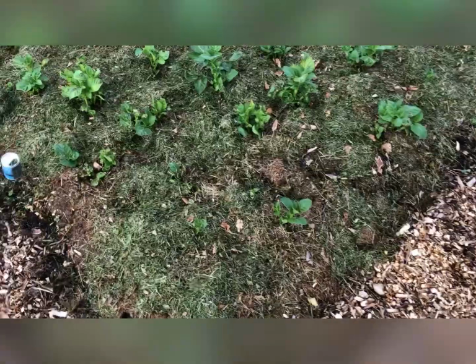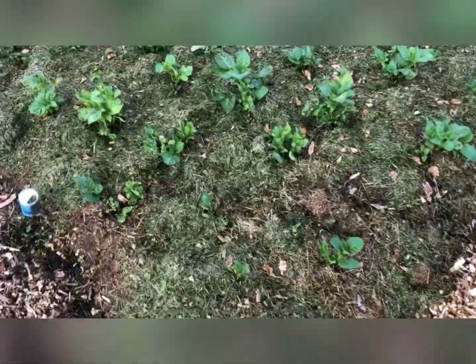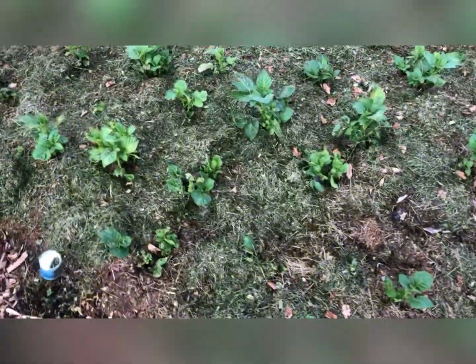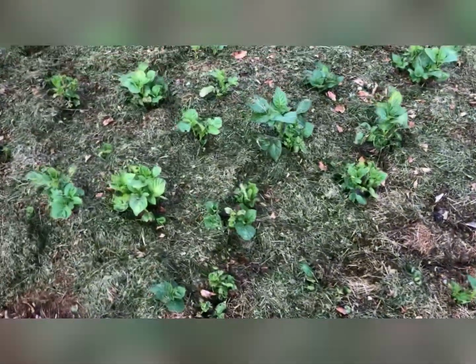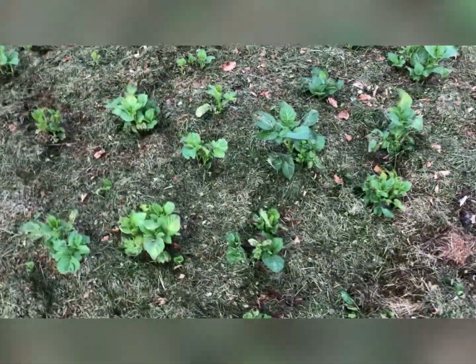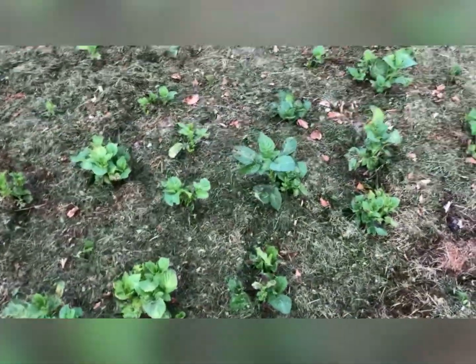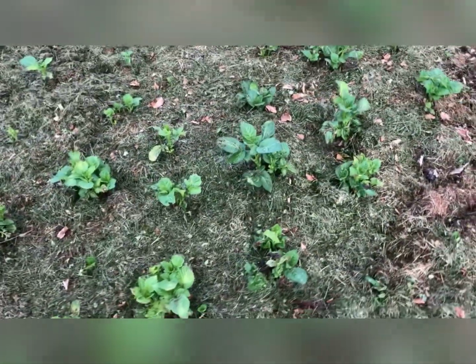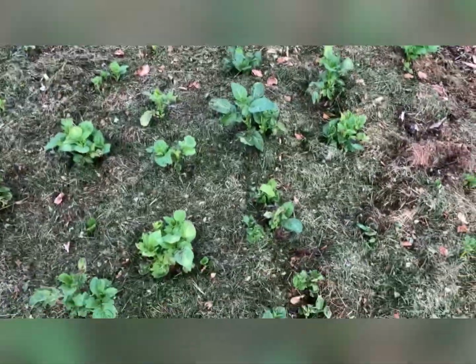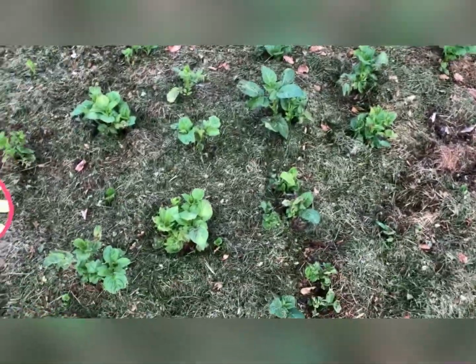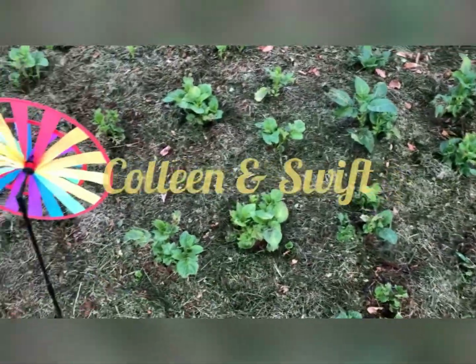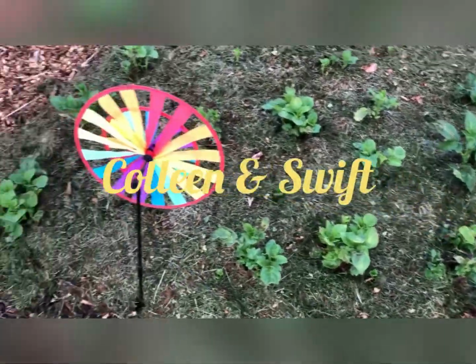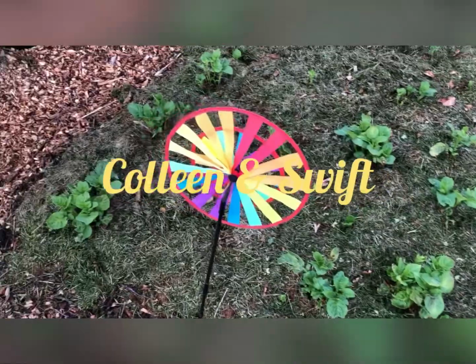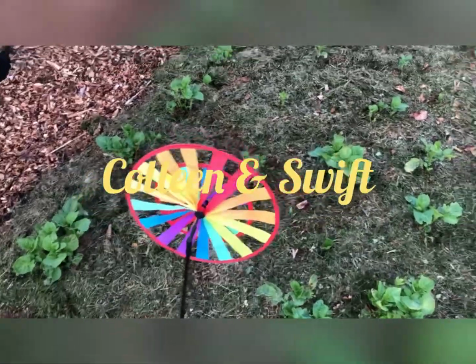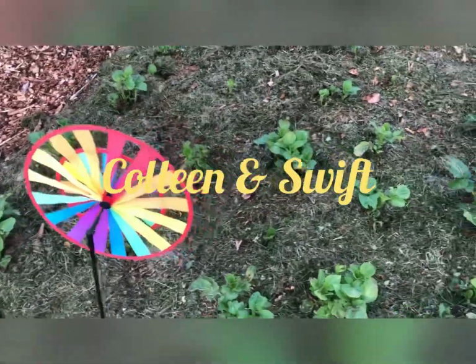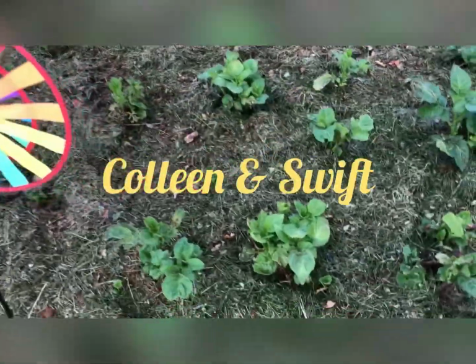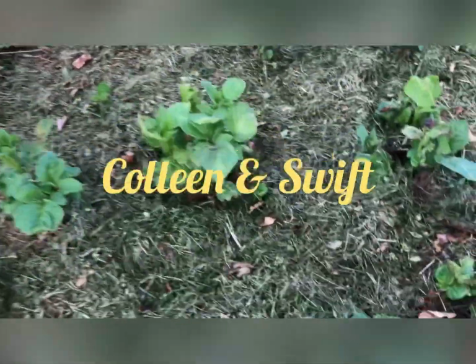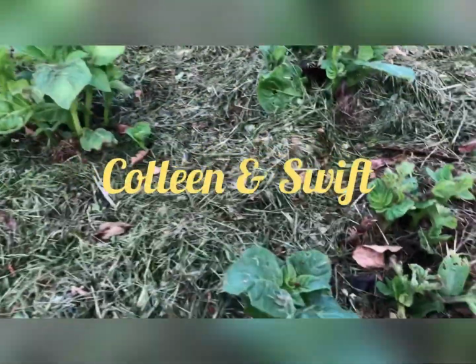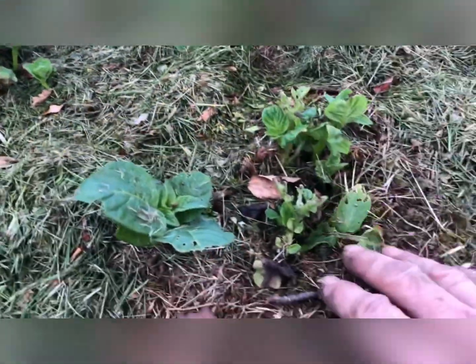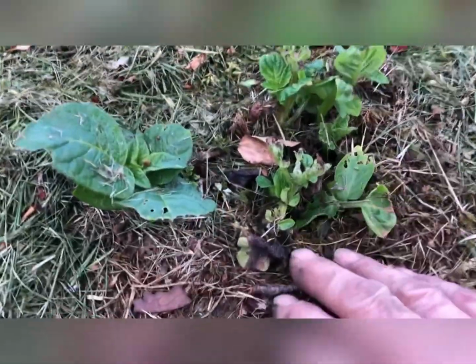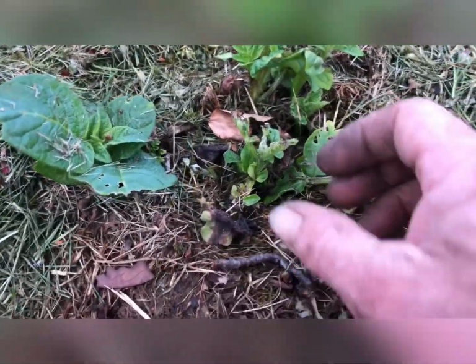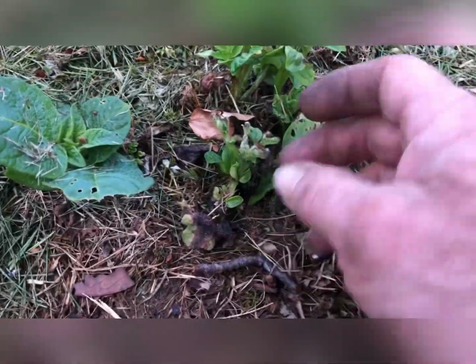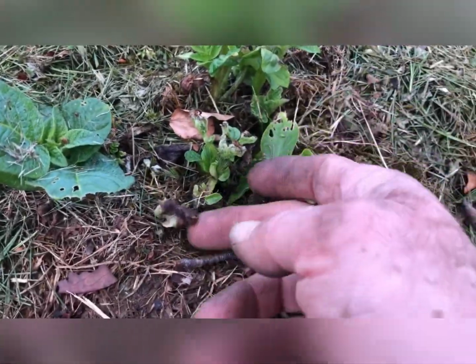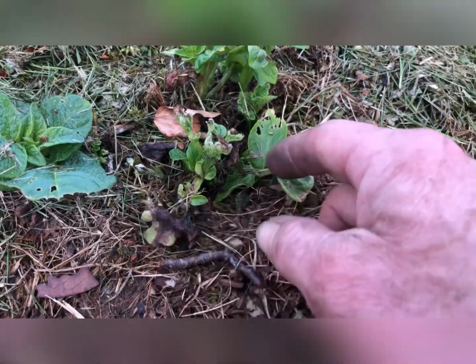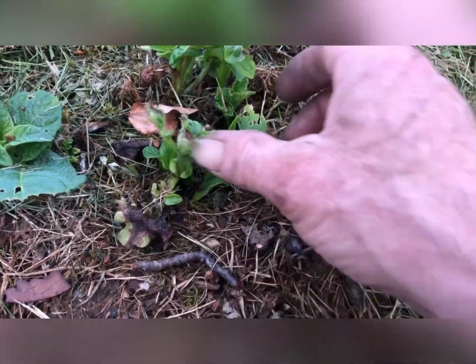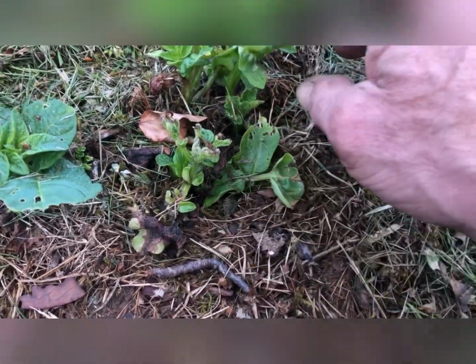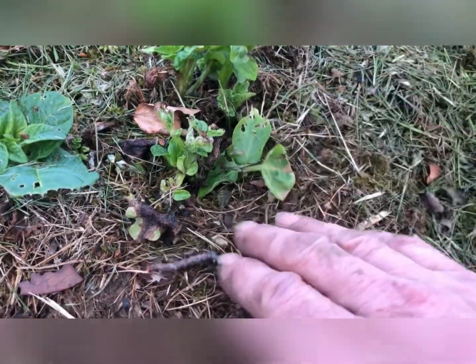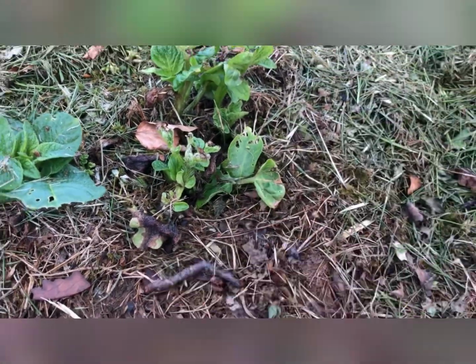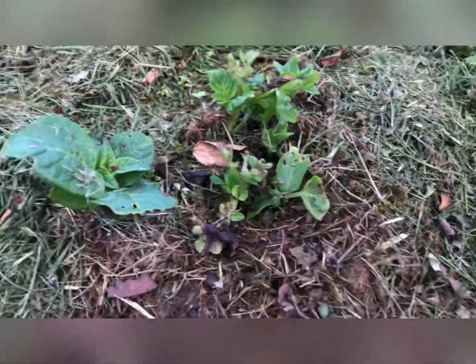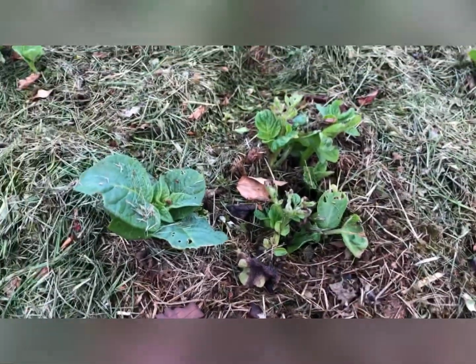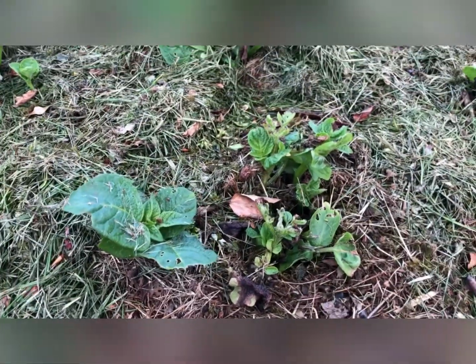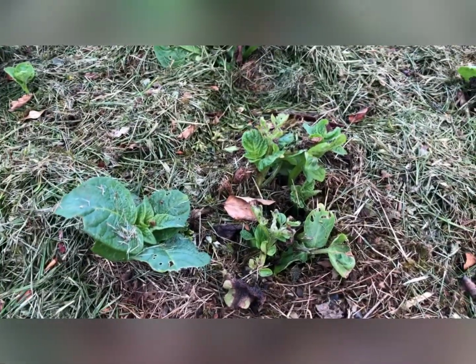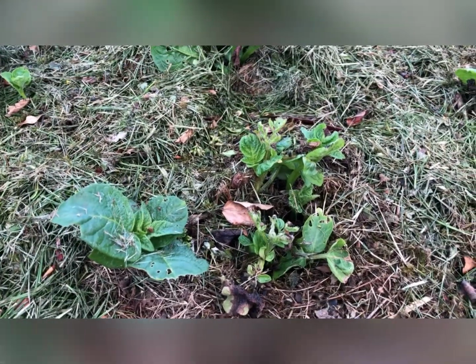The first earlies — they were looking pretty healthy considering they were frosted the other day. This is where I showed you what was frosted quite badly the other day, and yeah, that looks like it's pulling through okay.